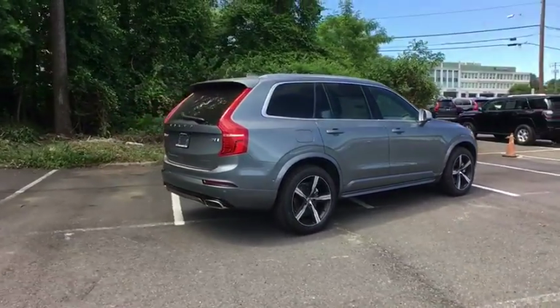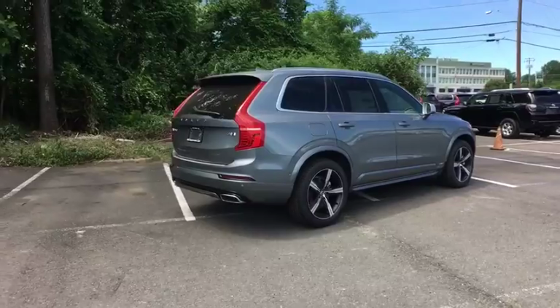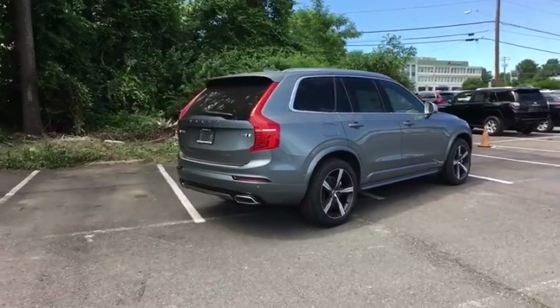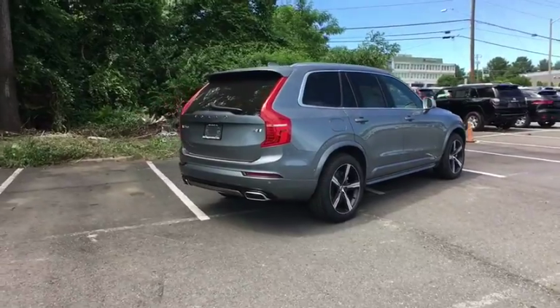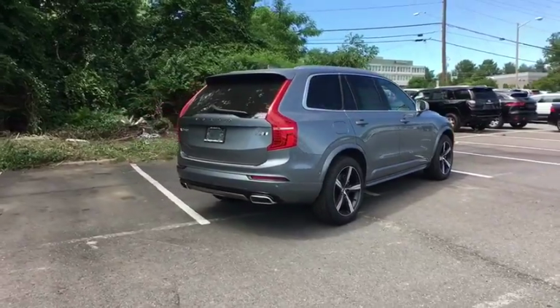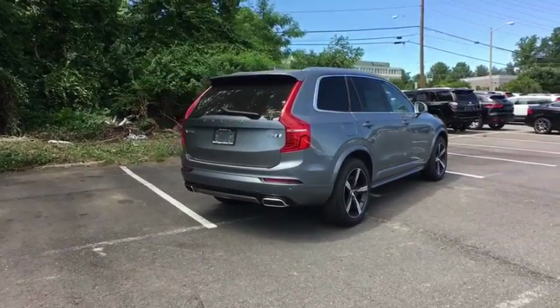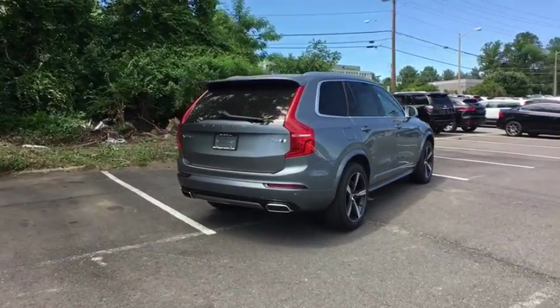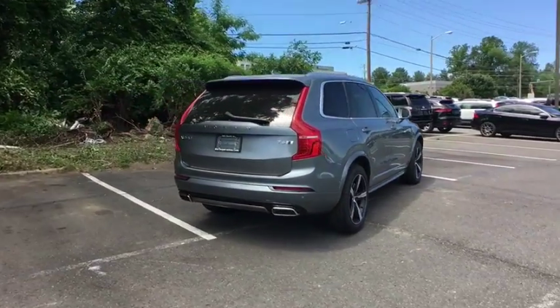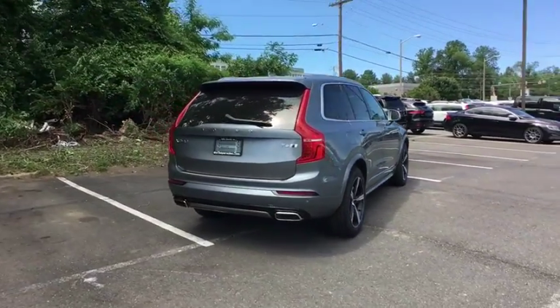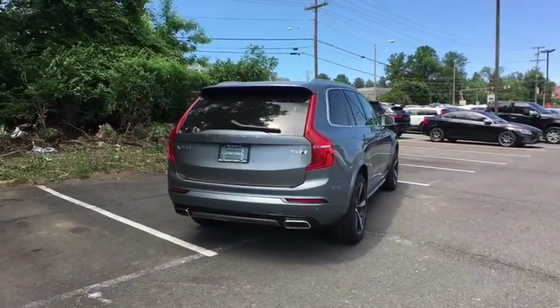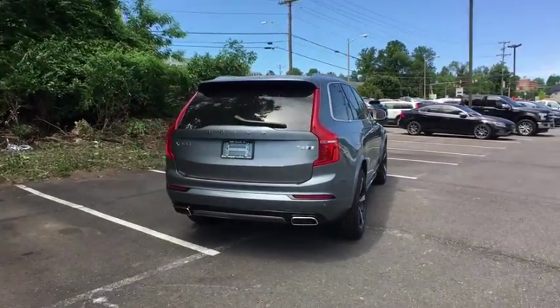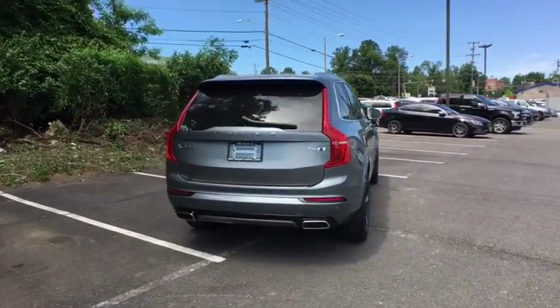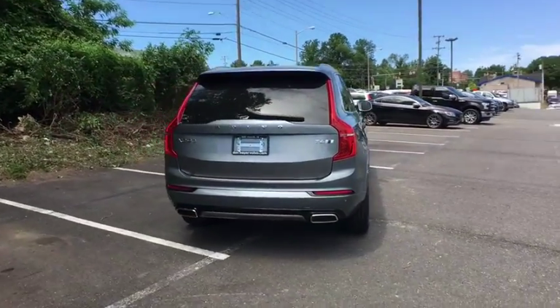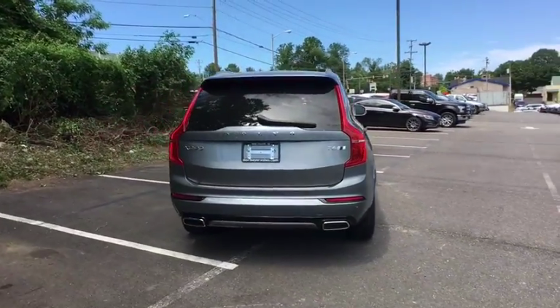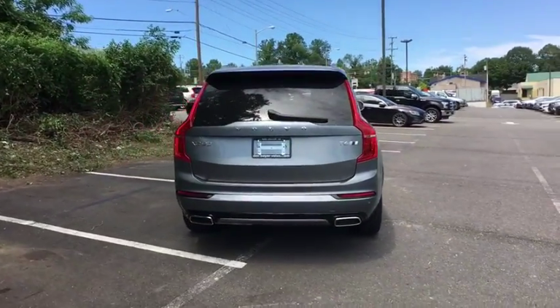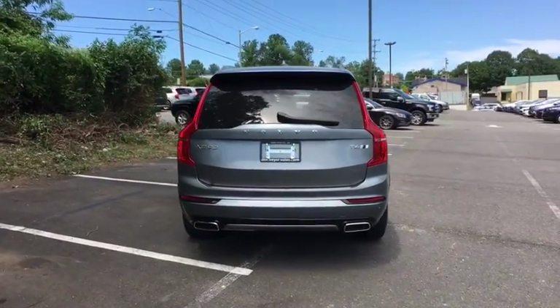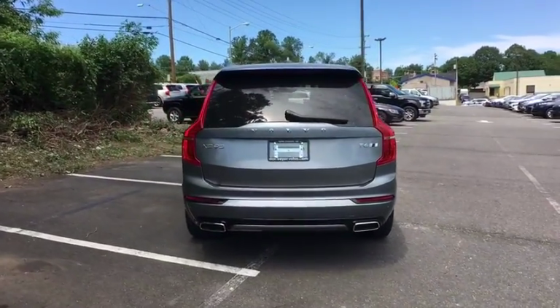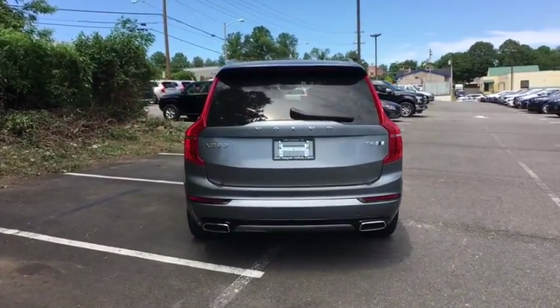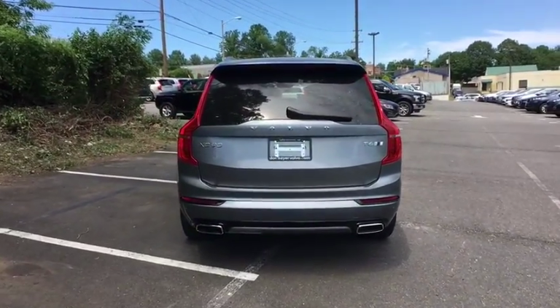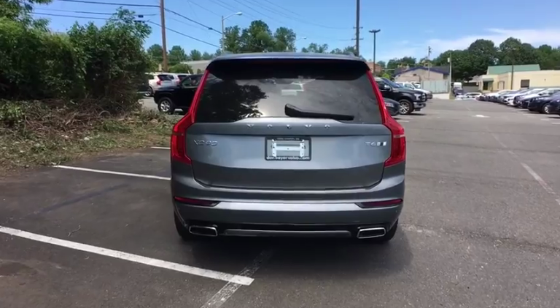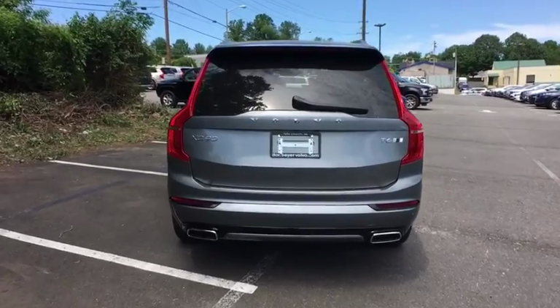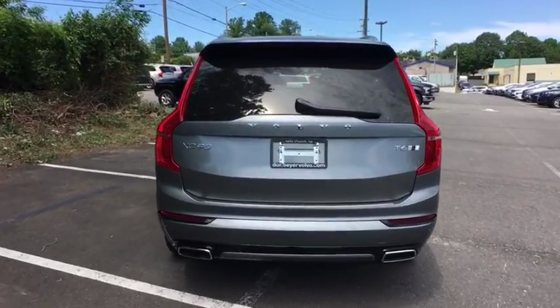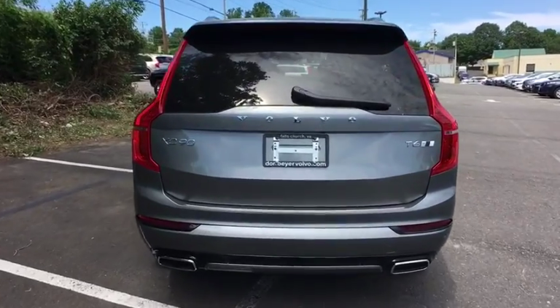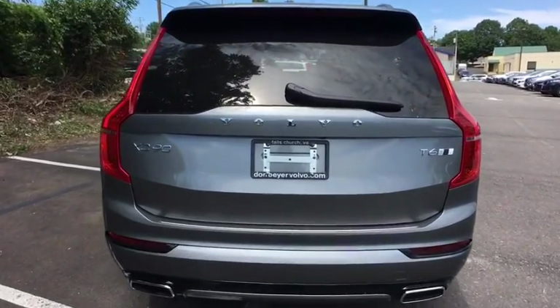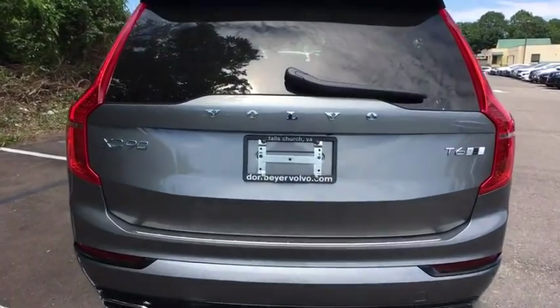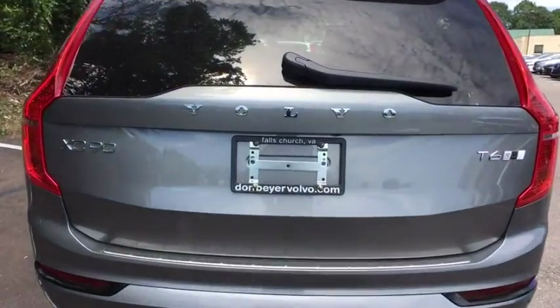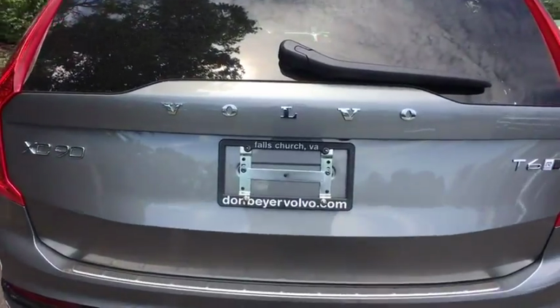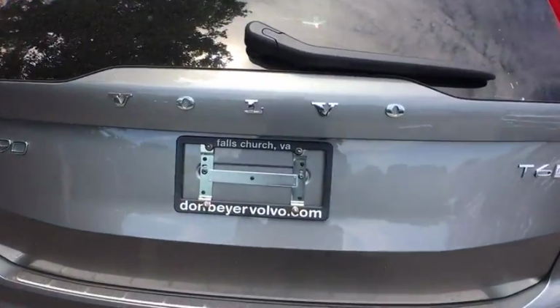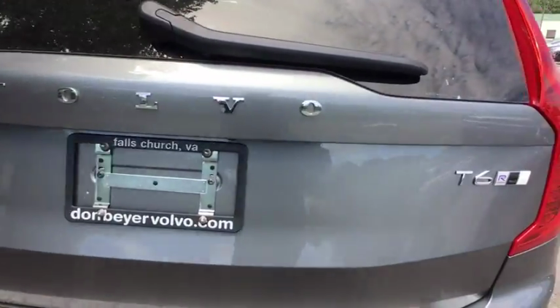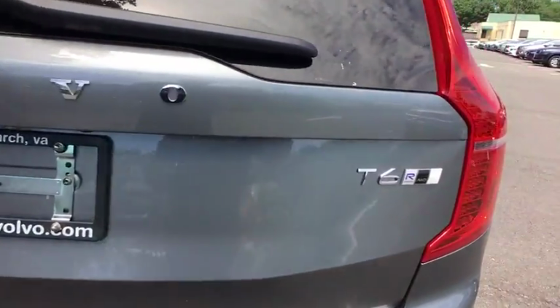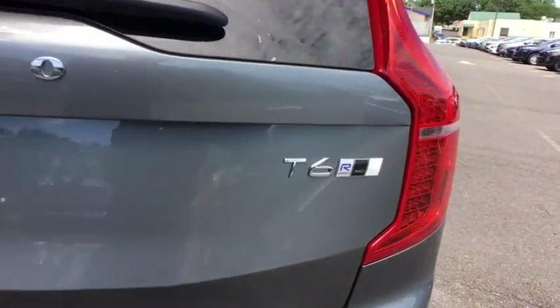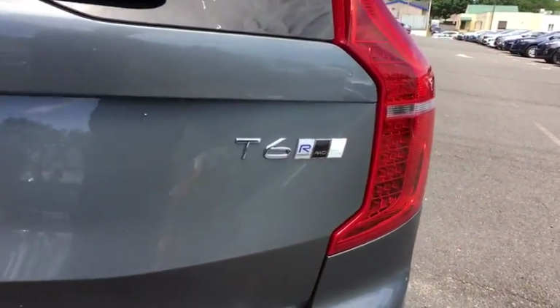Traction control, power passenger seat, power liftgate, navigation system, dual airbags, power steering, four-wheel disc brakes, center armrest.